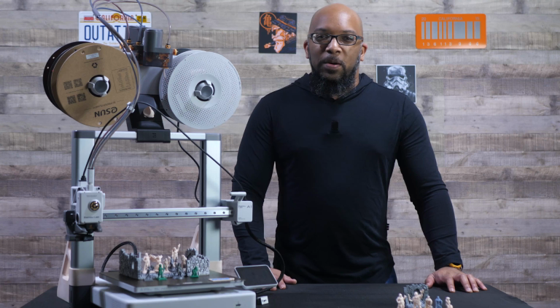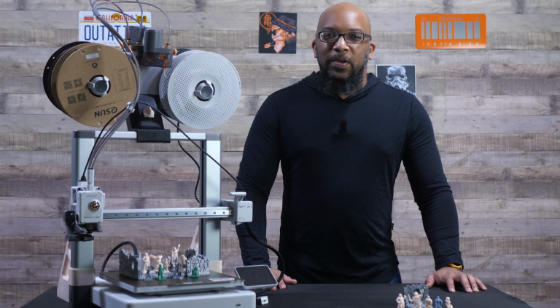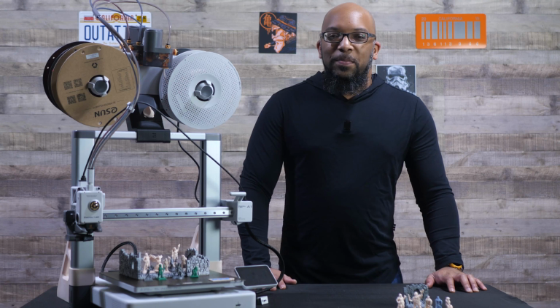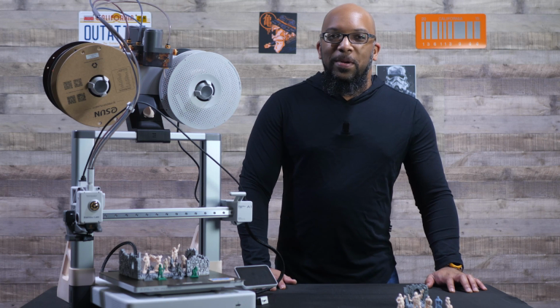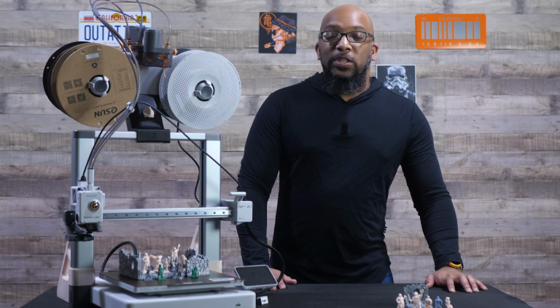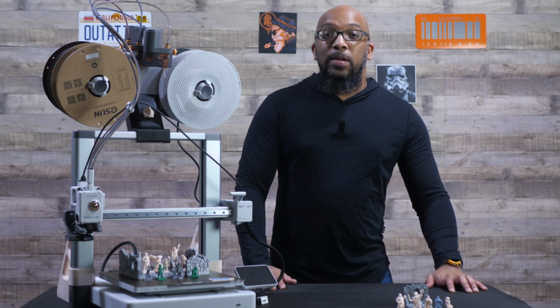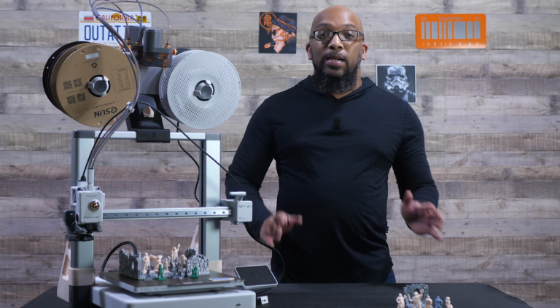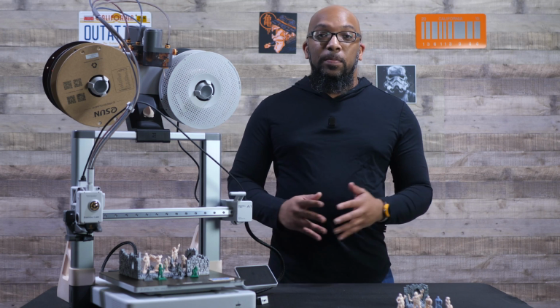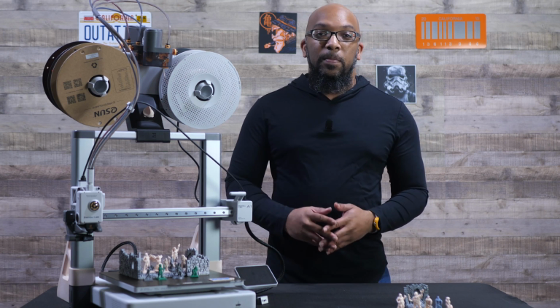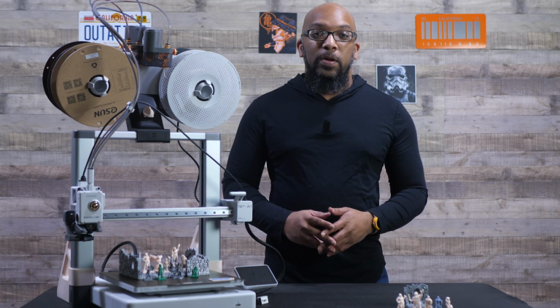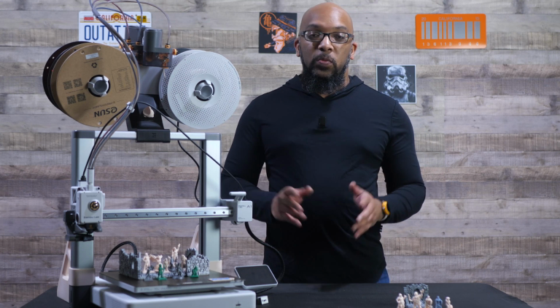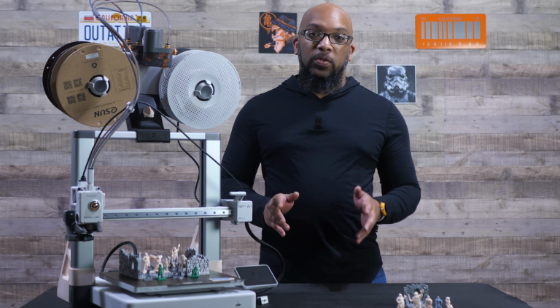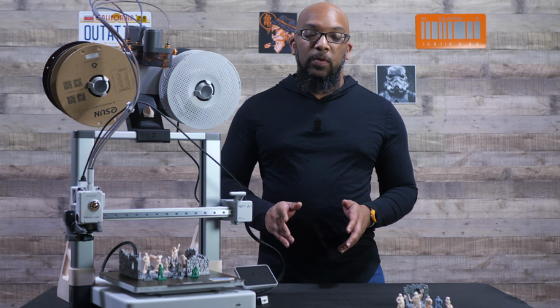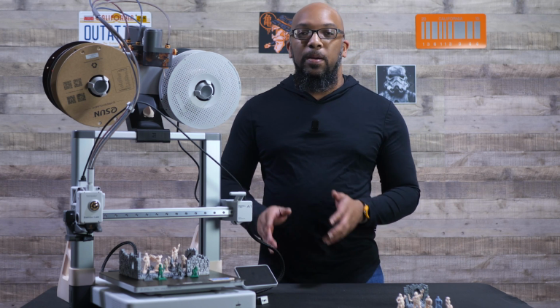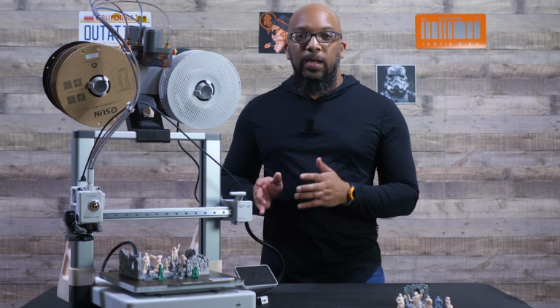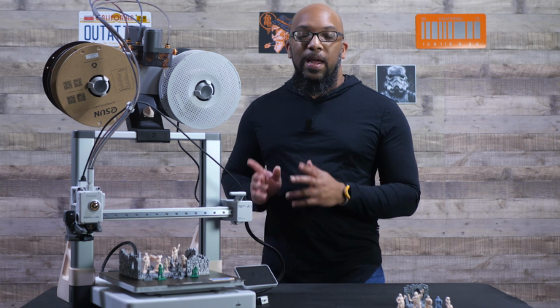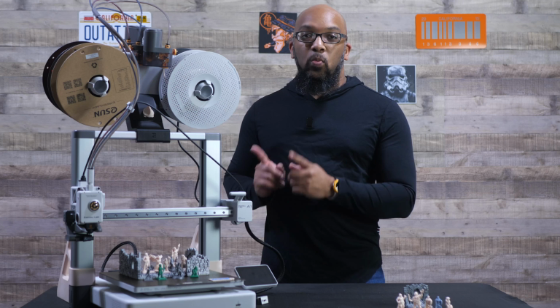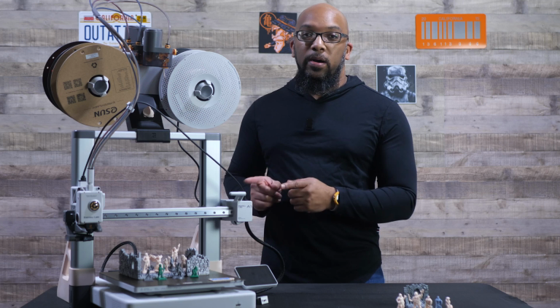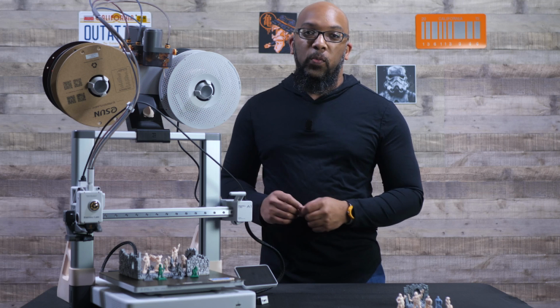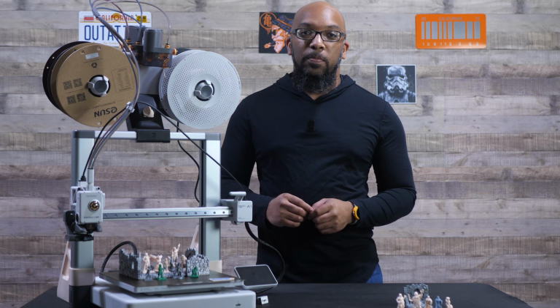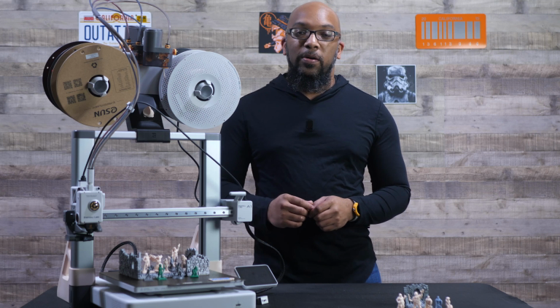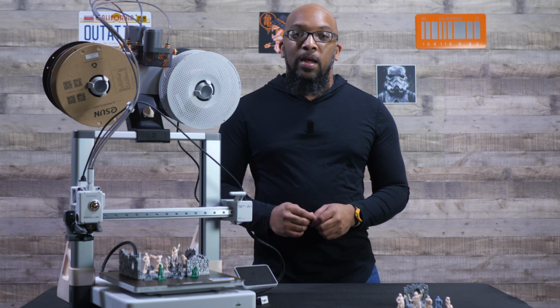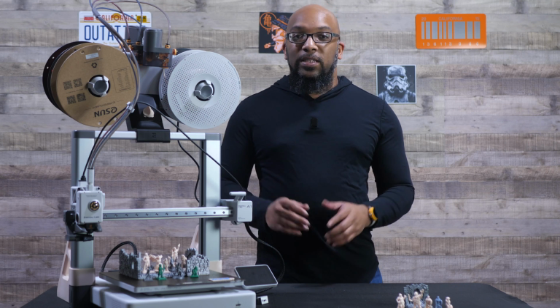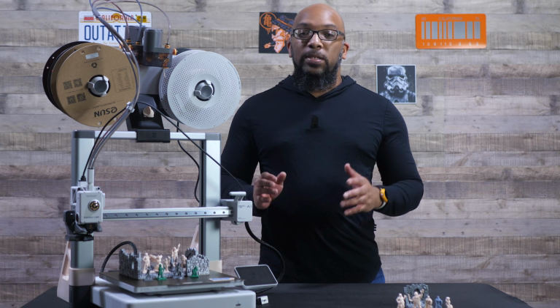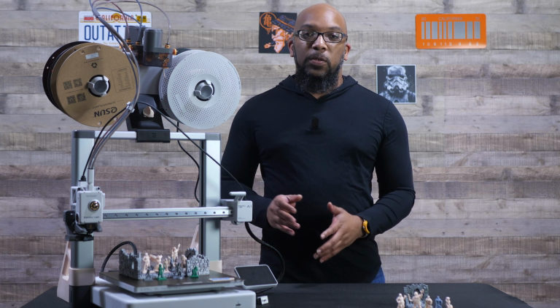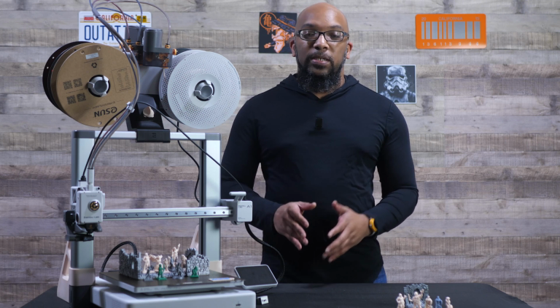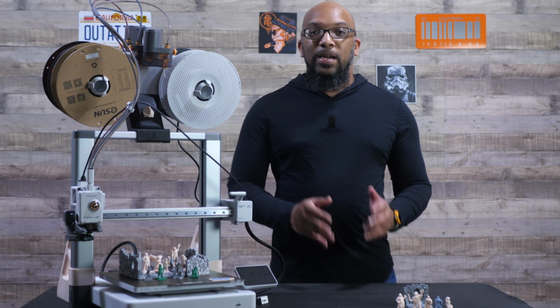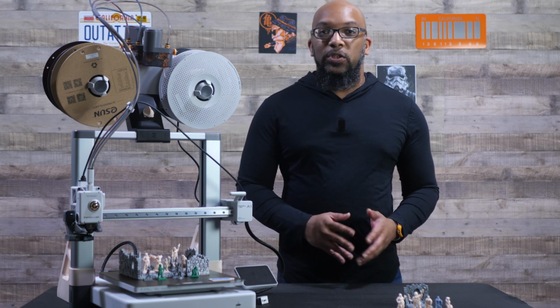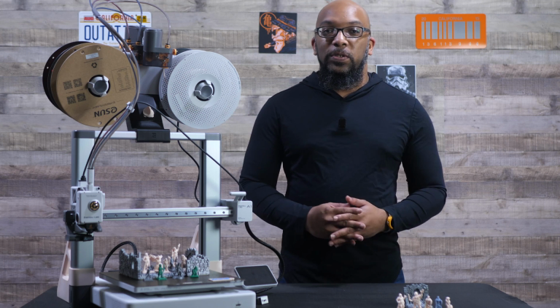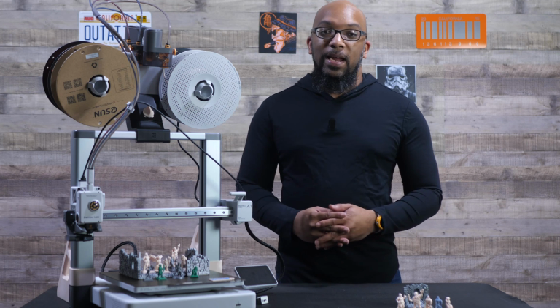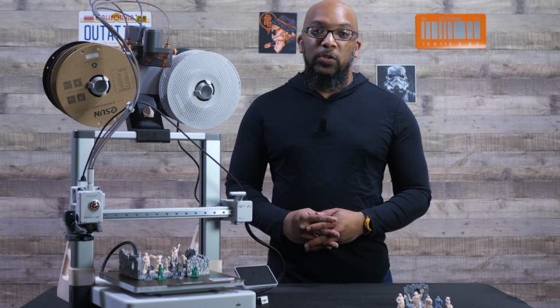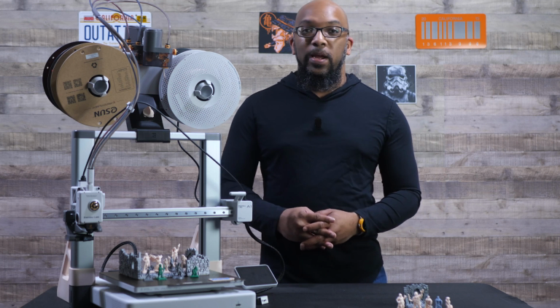Welcome to Figure Feedback. My name is Jeremy. Today I'm going to be comparing two nozzles for the Bambu Lab A1 3D printer as they pertain to printing miniatures and terrain.